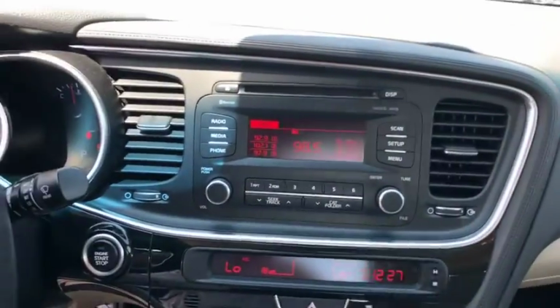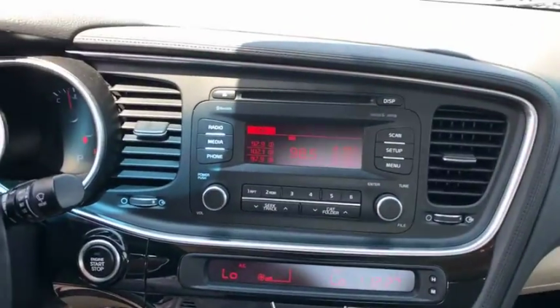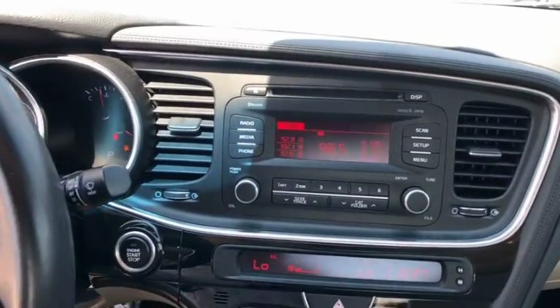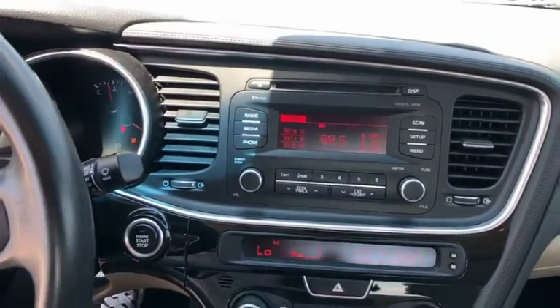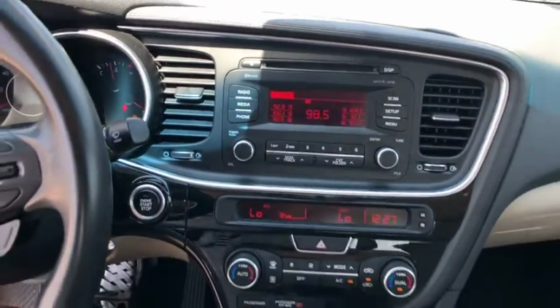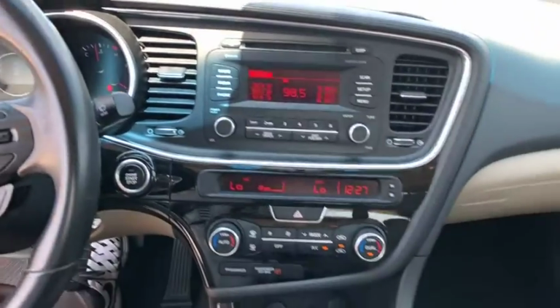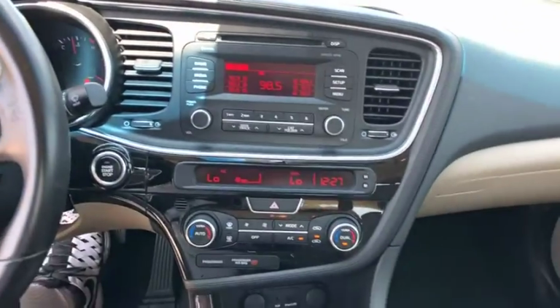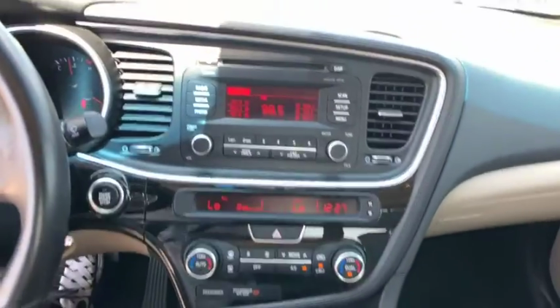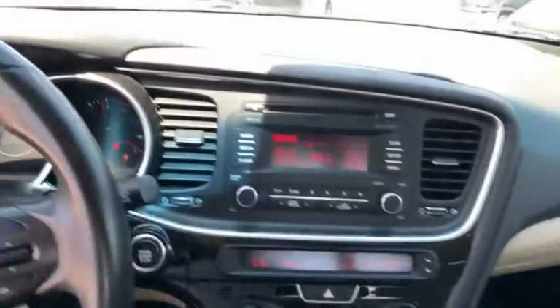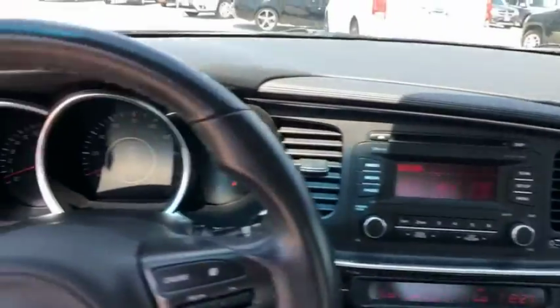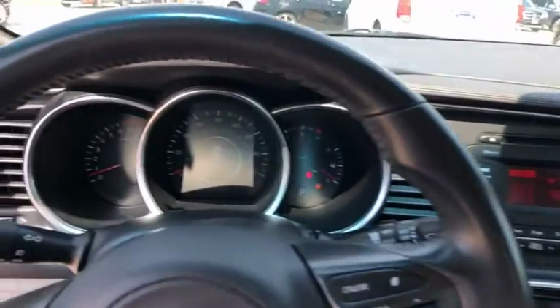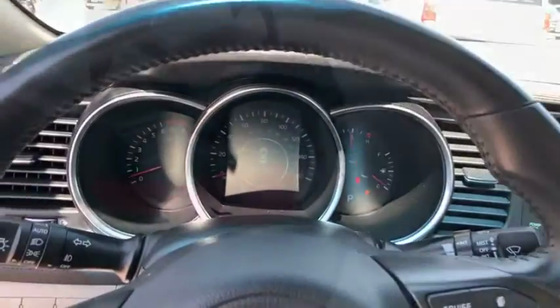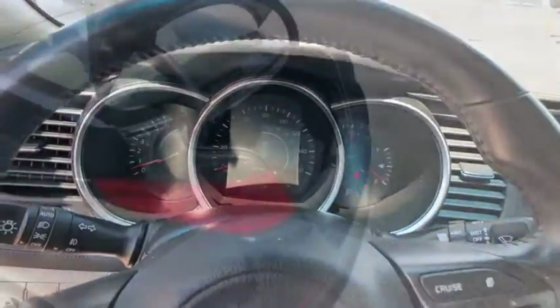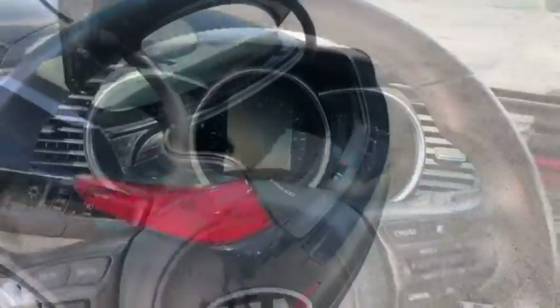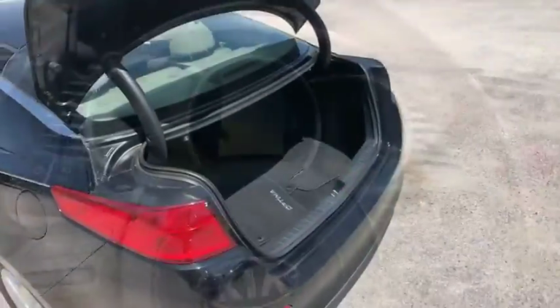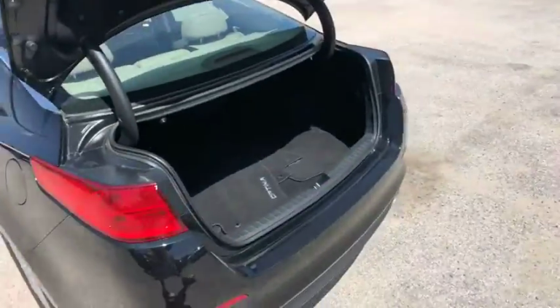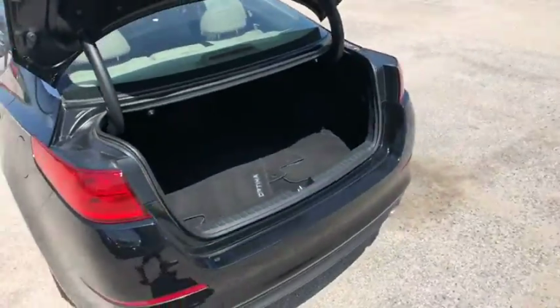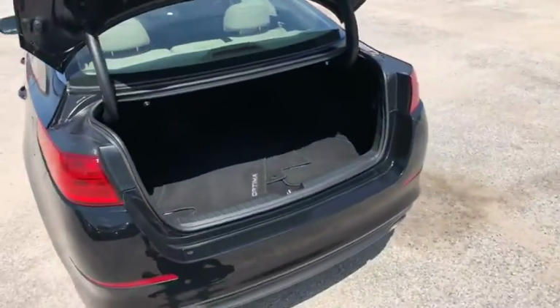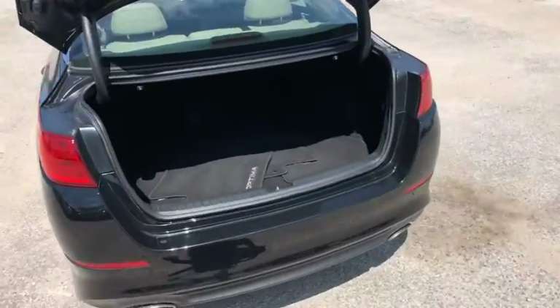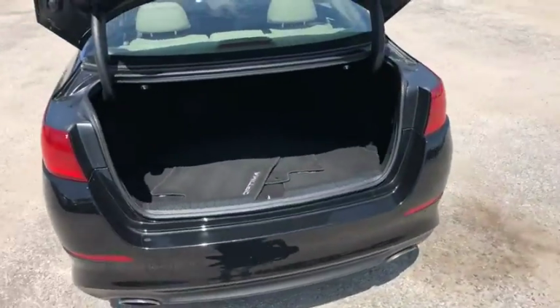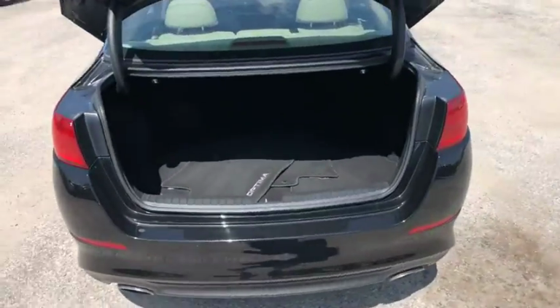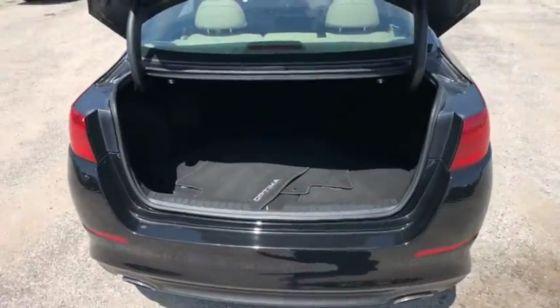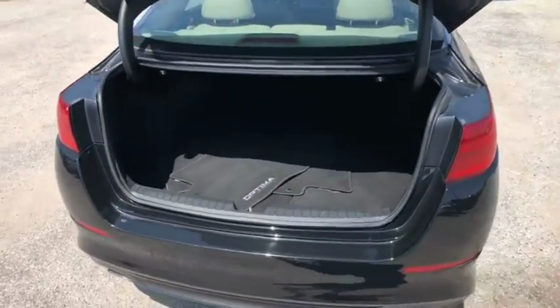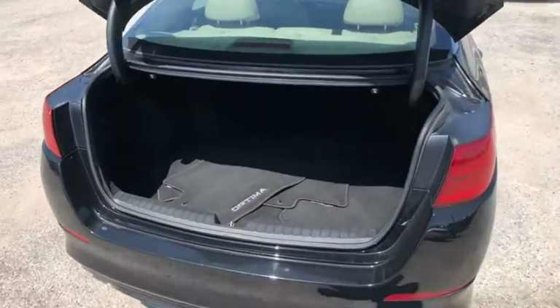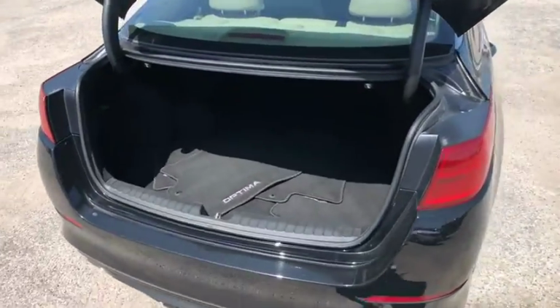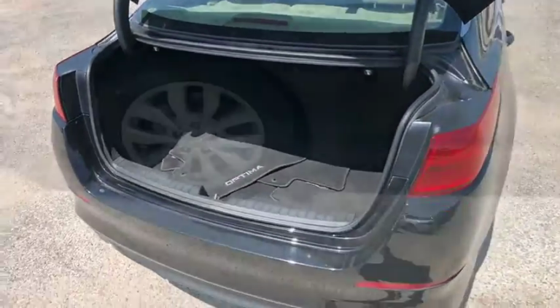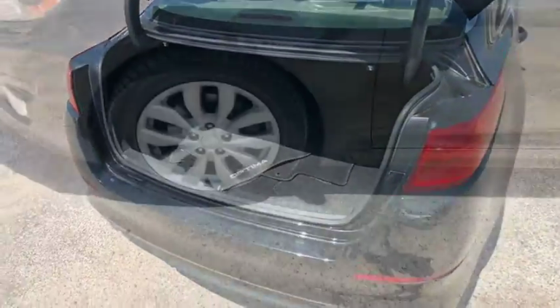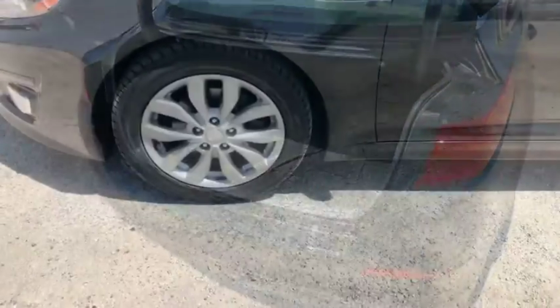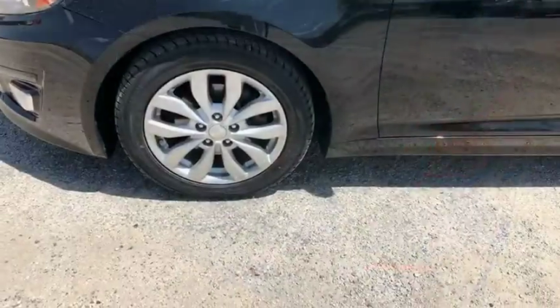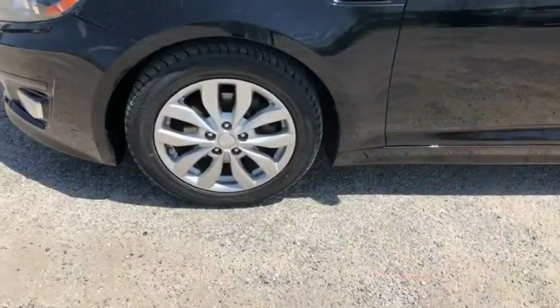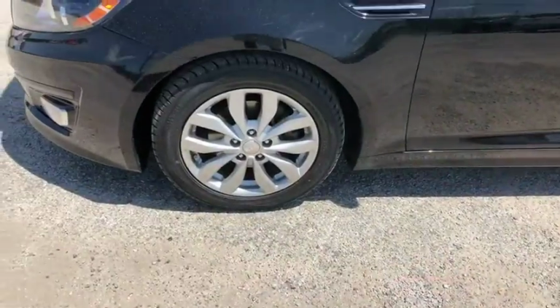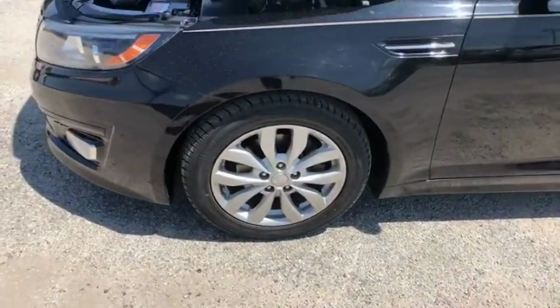Auto-dimming rear-view mirror, aluminum wheels, floor mats, universal garage door opener, front-wheel drive, climate control, rear defrost.